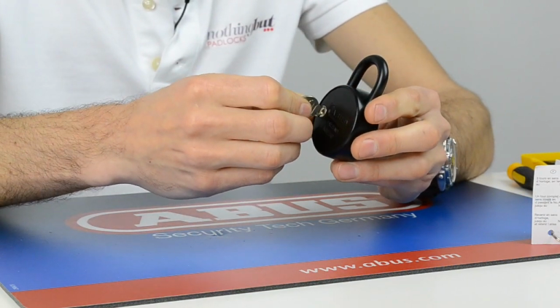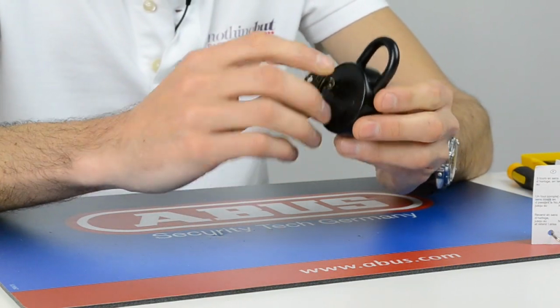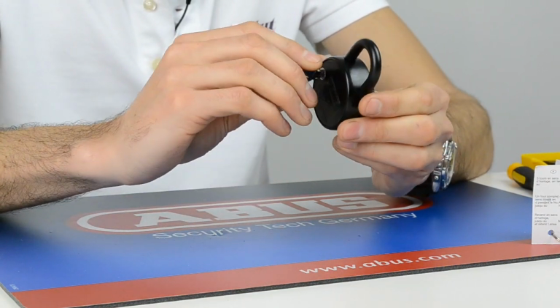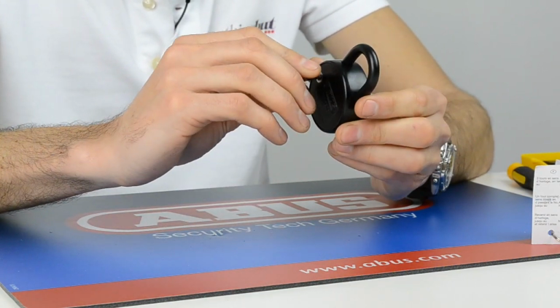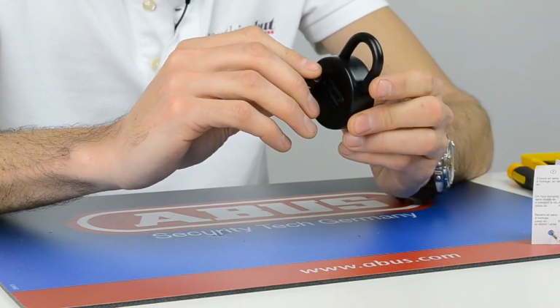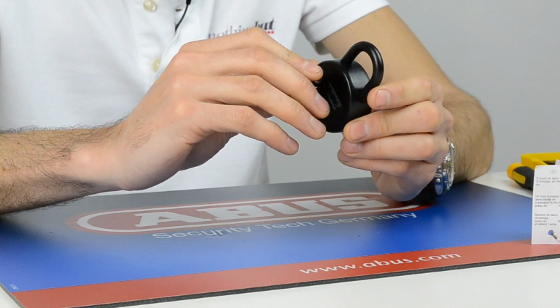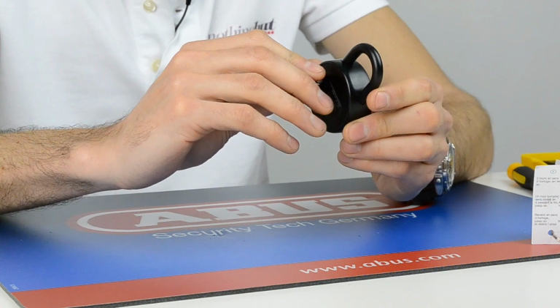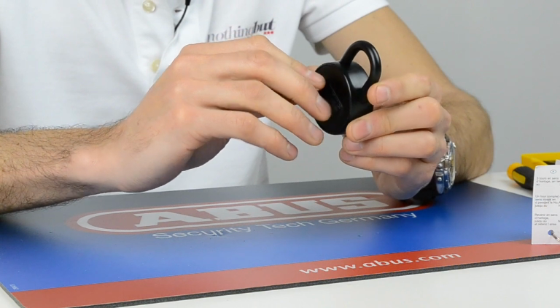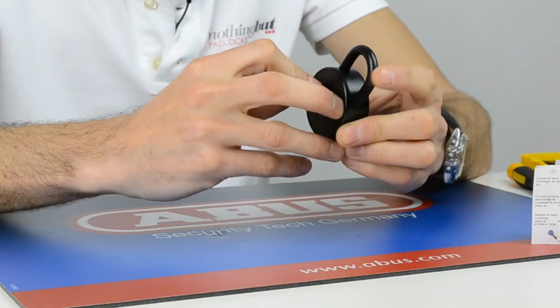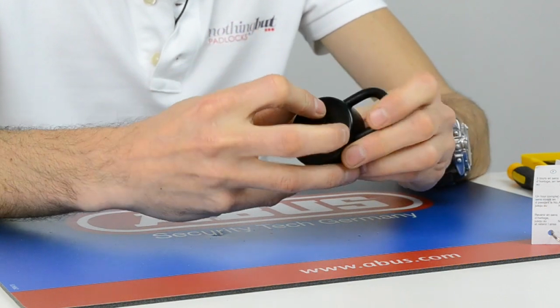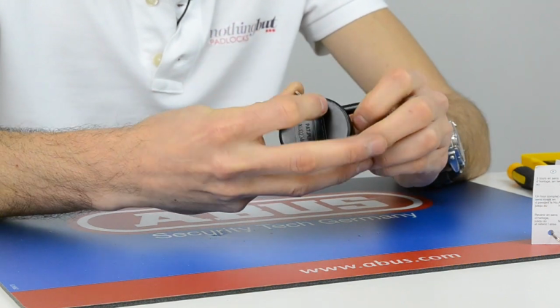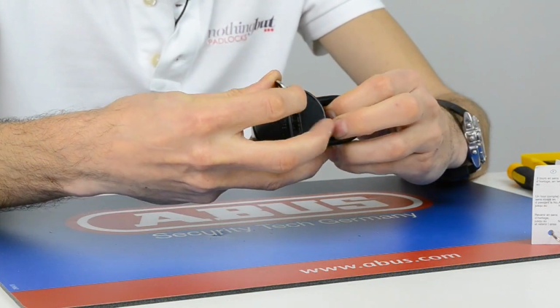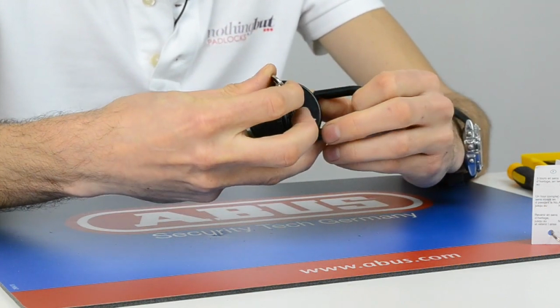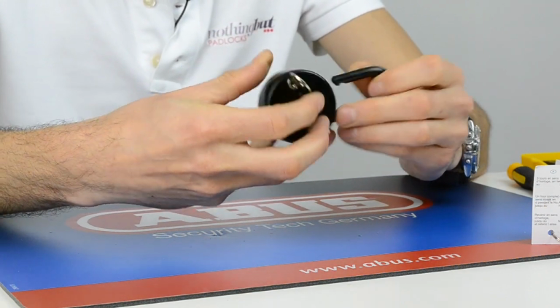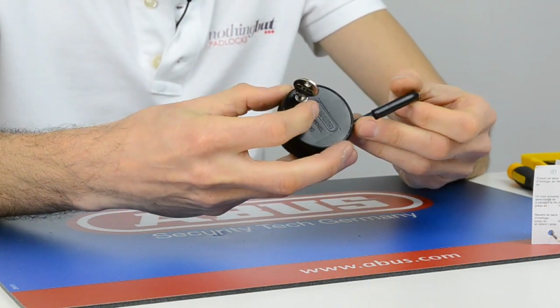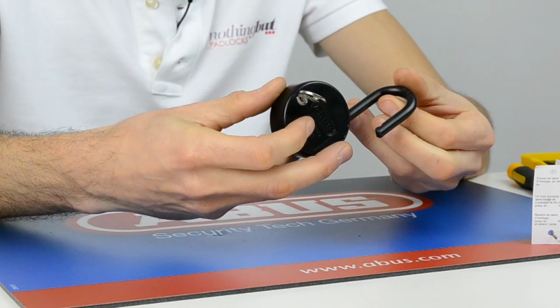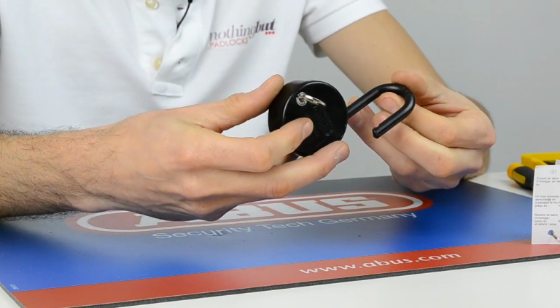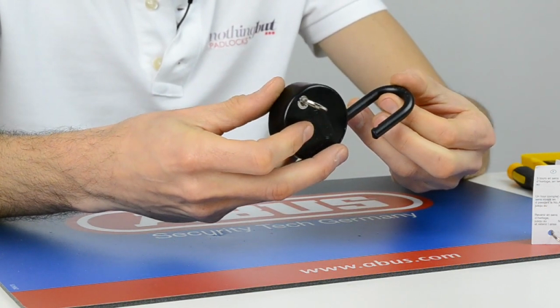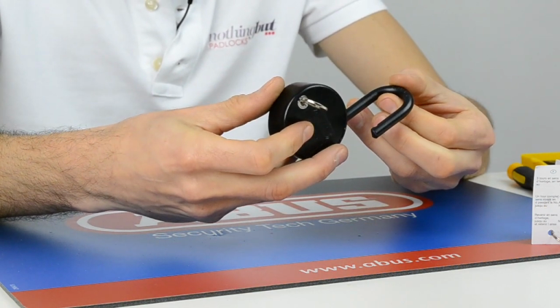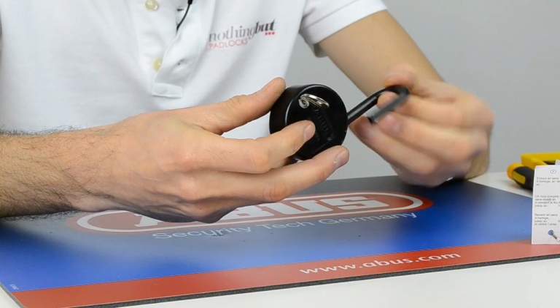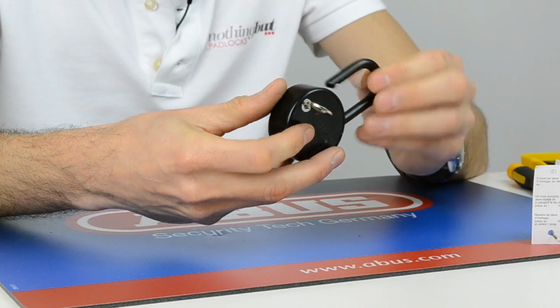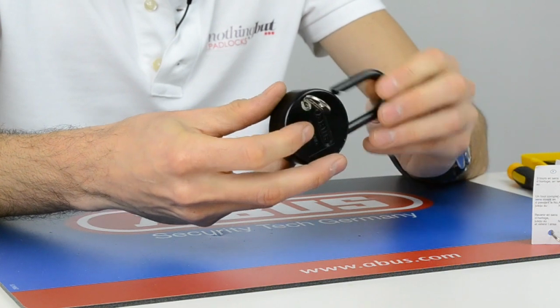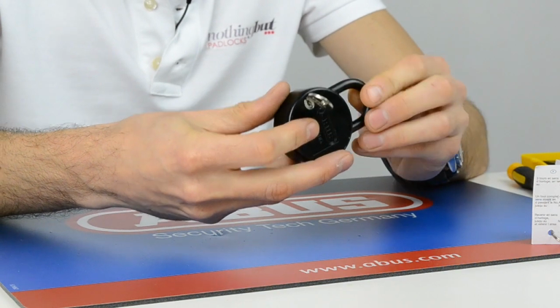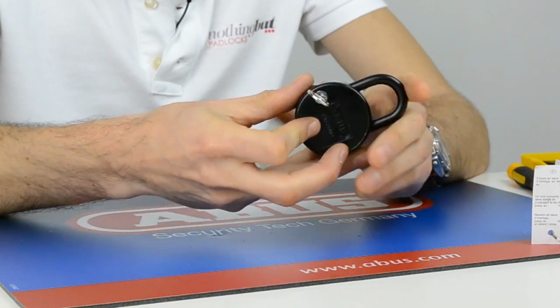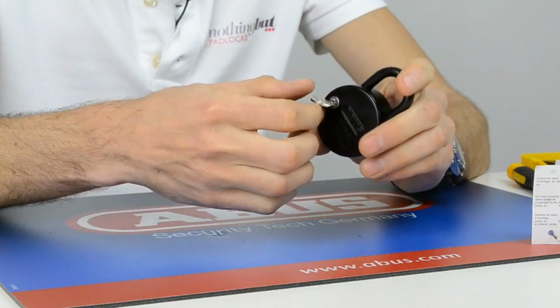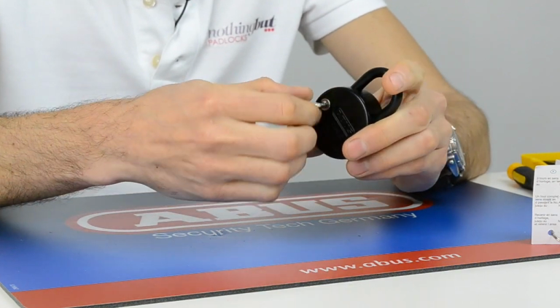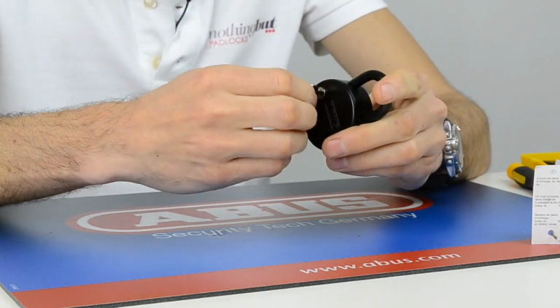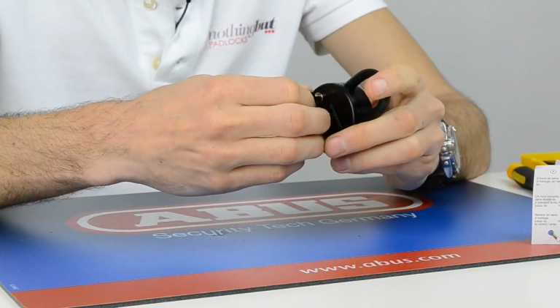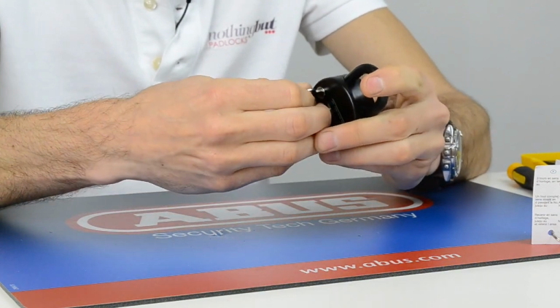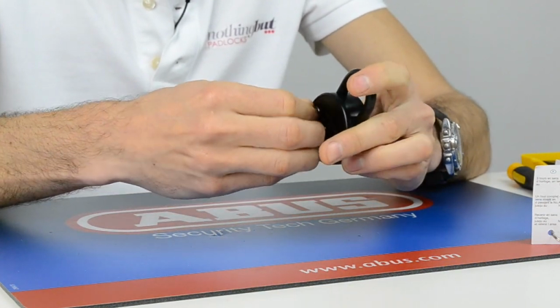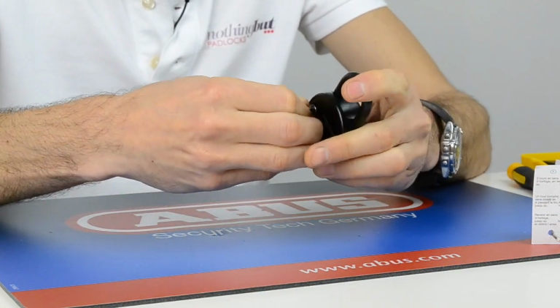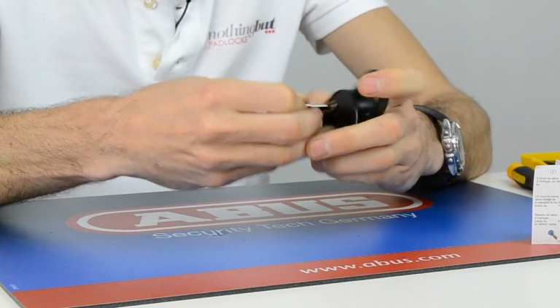And you simply open it like so. Twist the key back out and put it back in your school safe or give it back to the administrator.